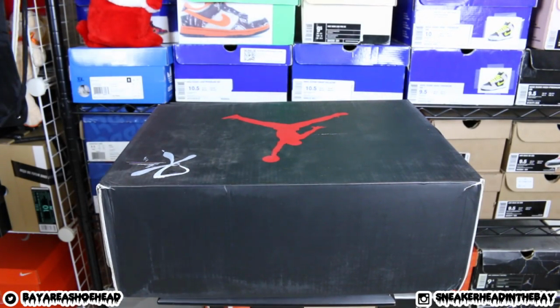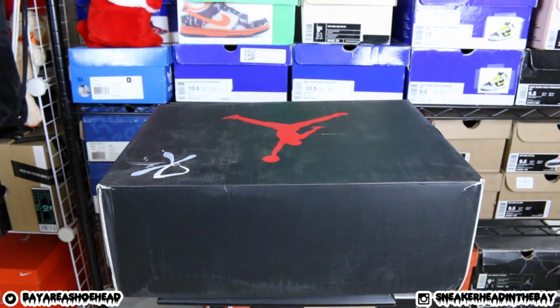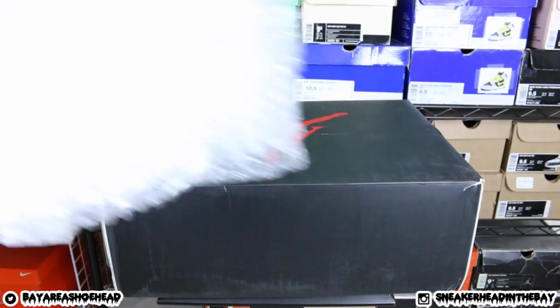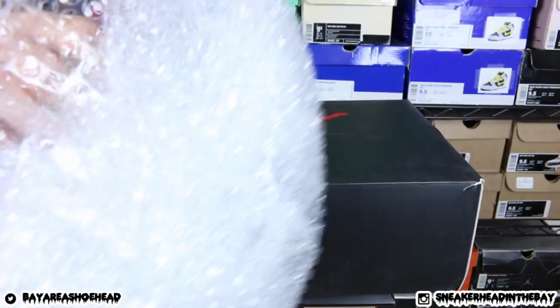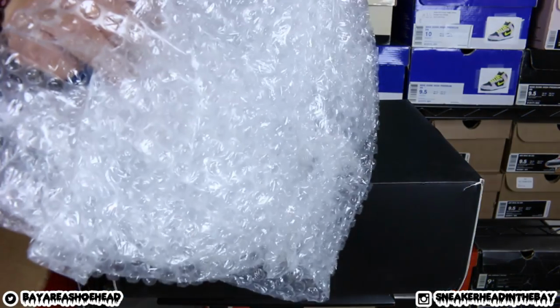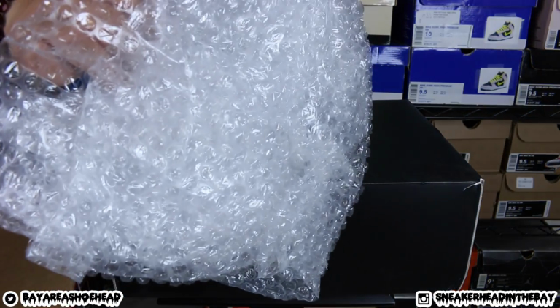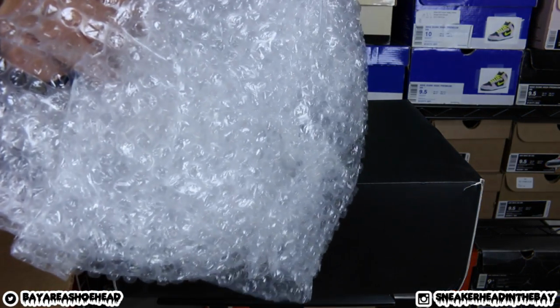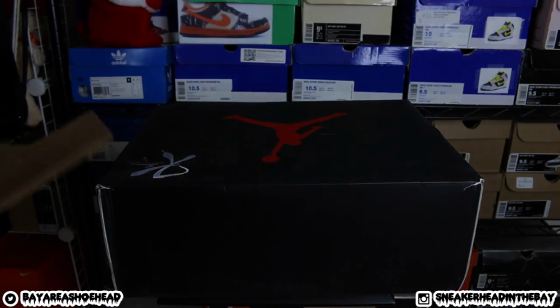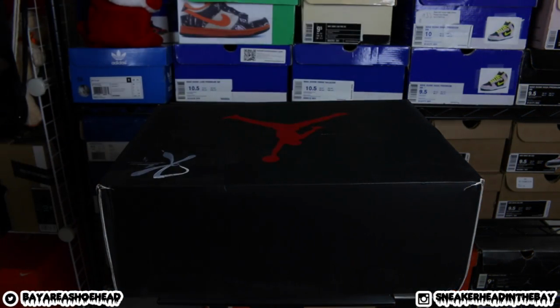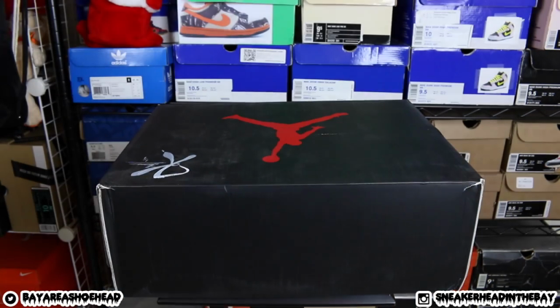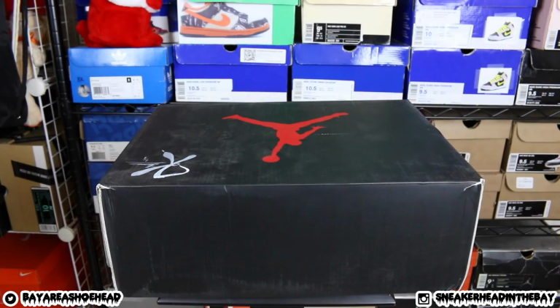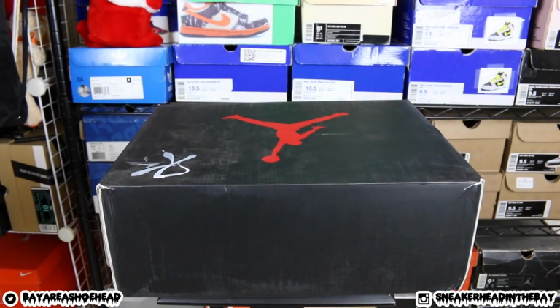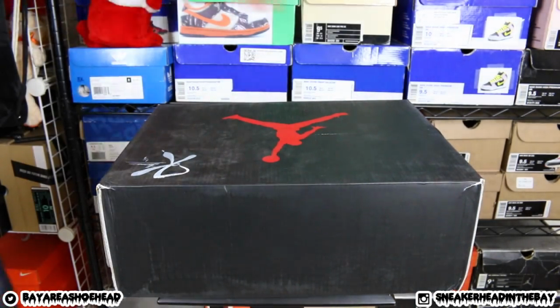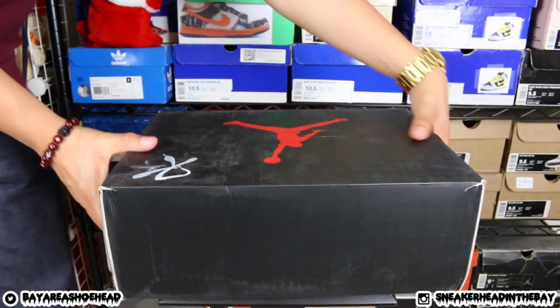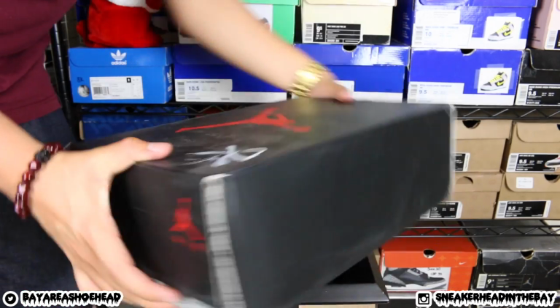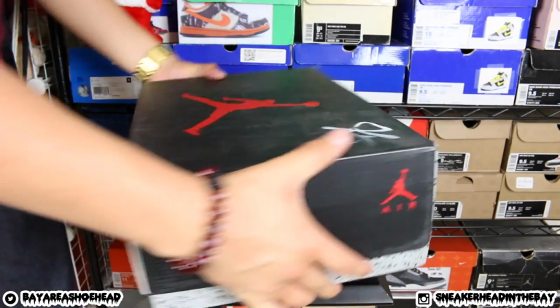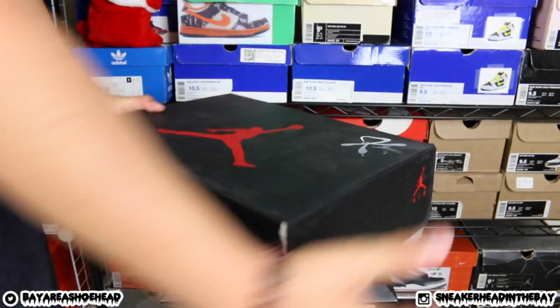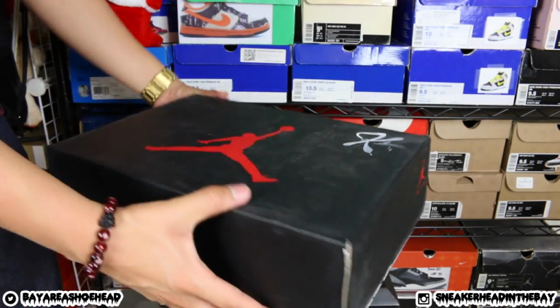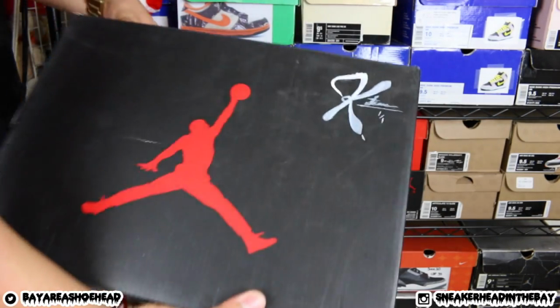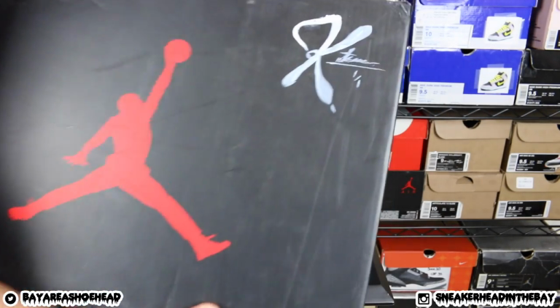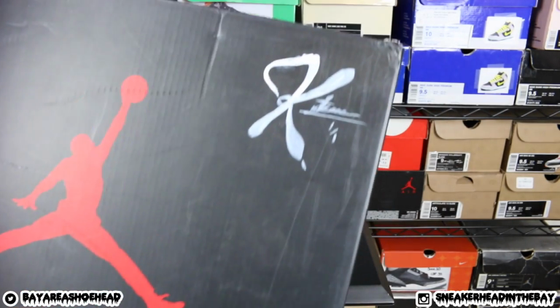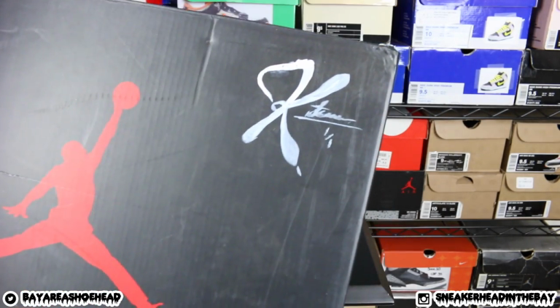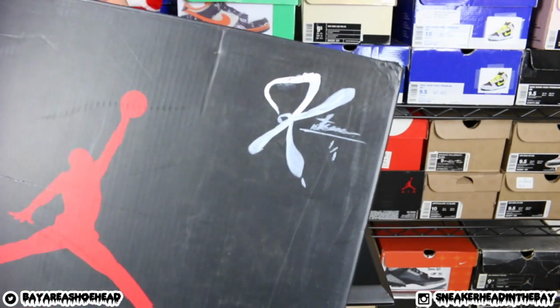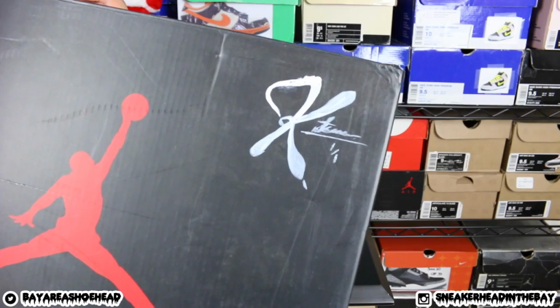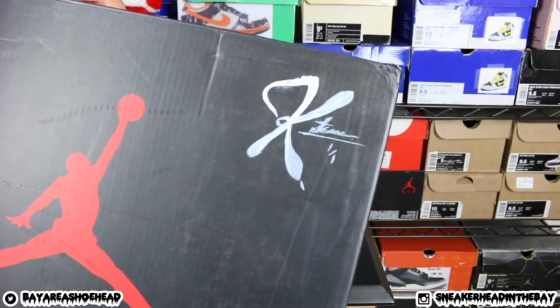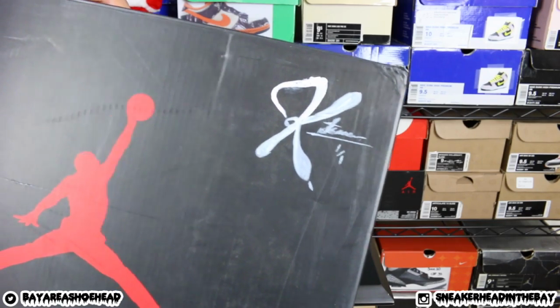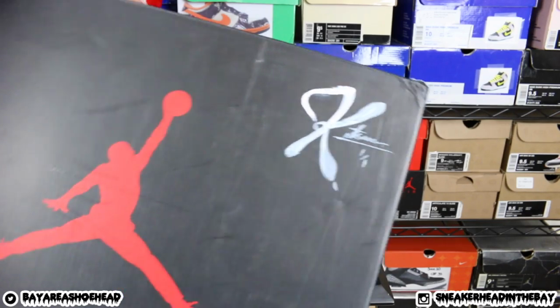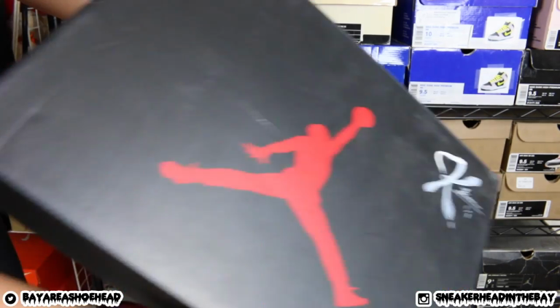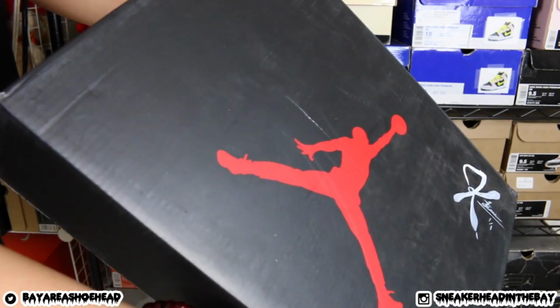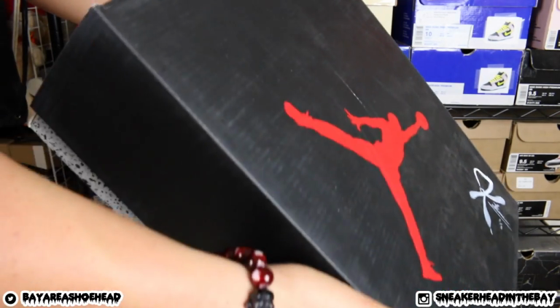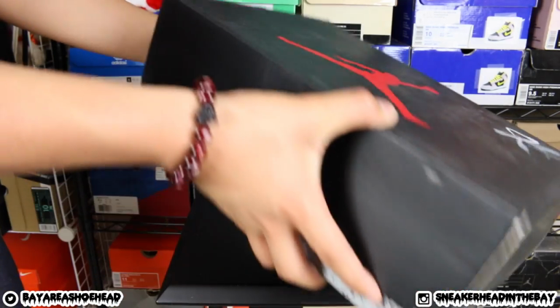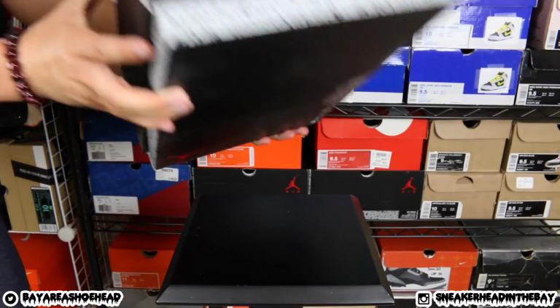Got the bubble wrap. Custom Kickstradamus signature. I feel it. Anything else? Any other touches?